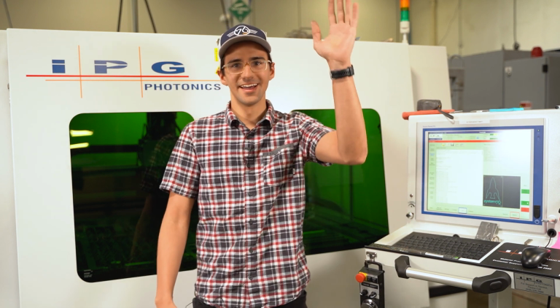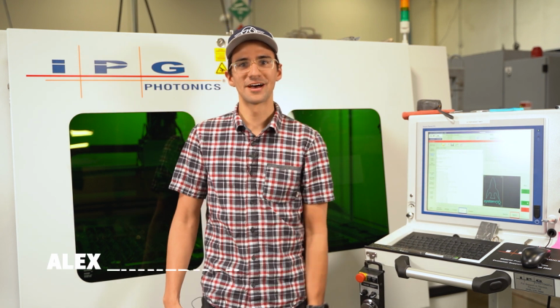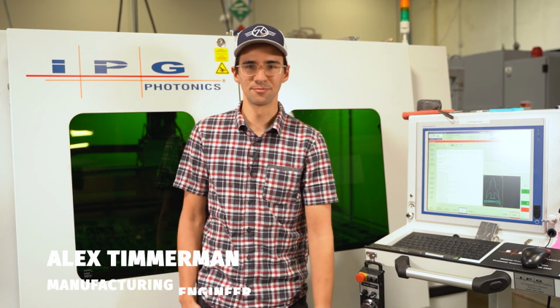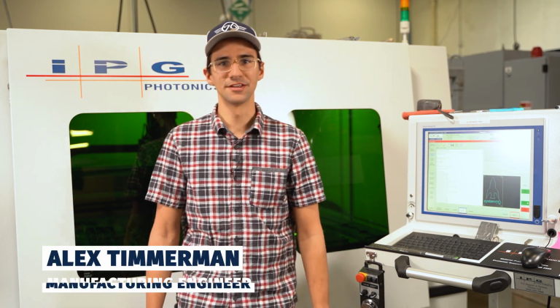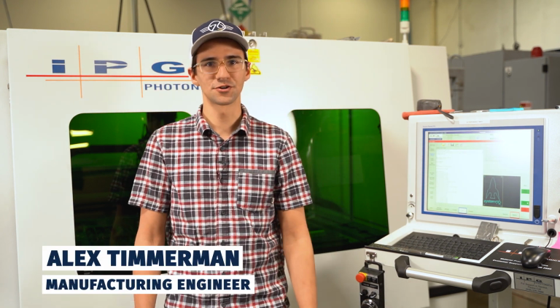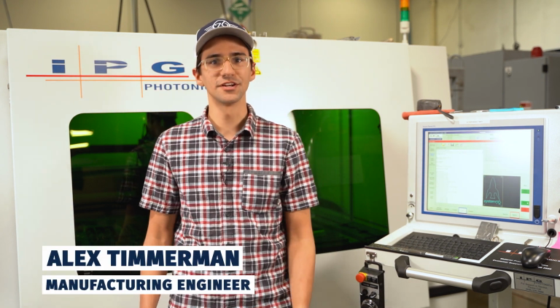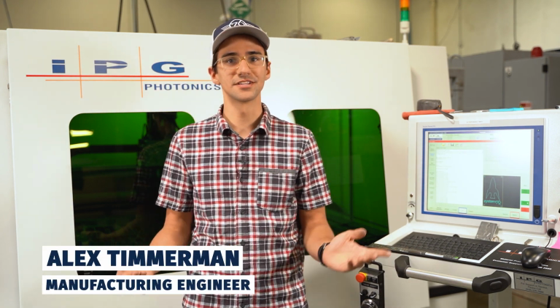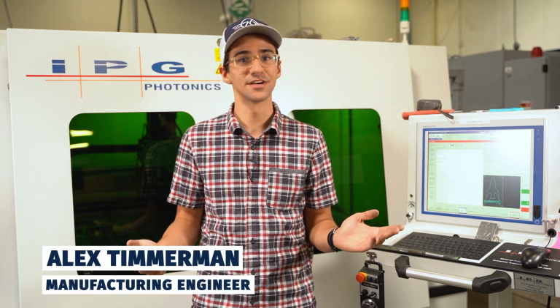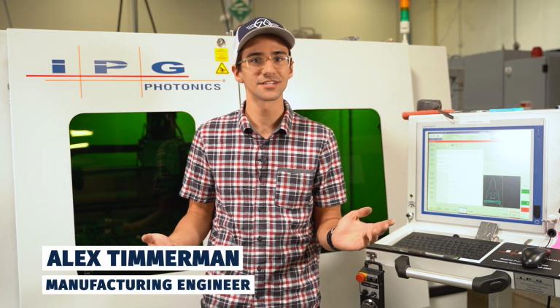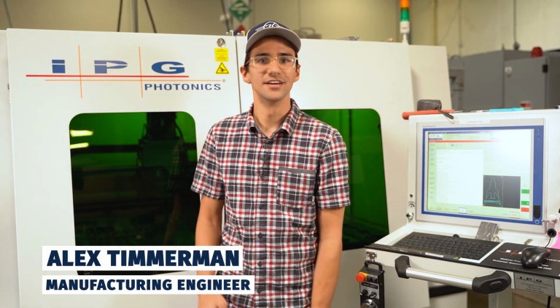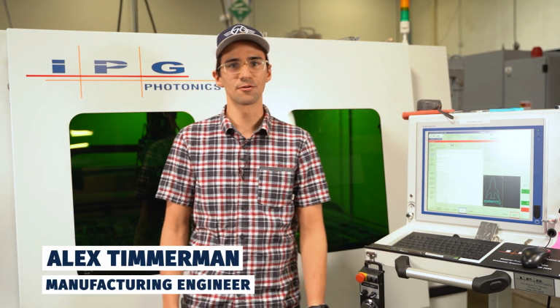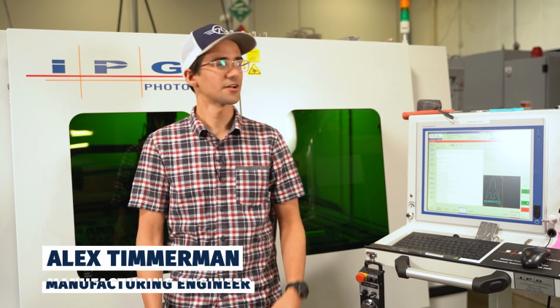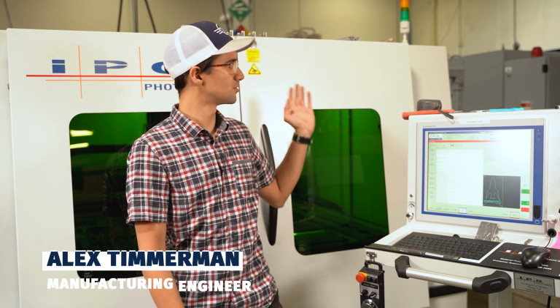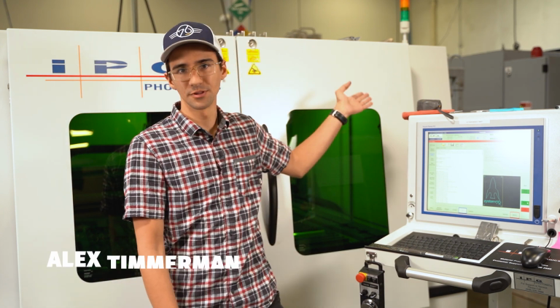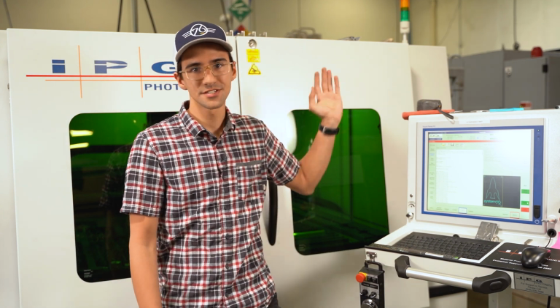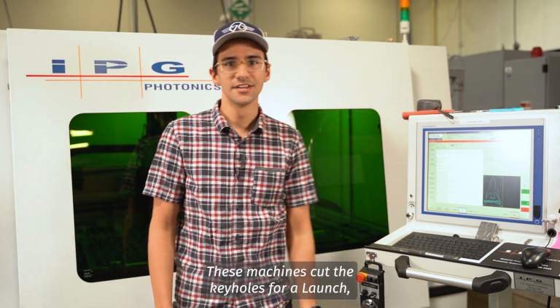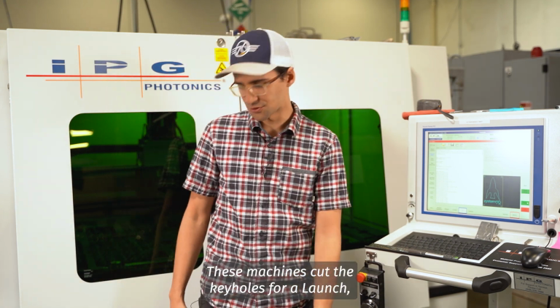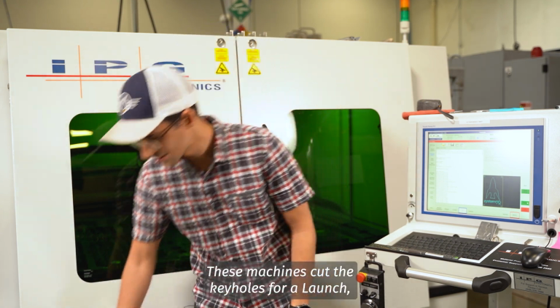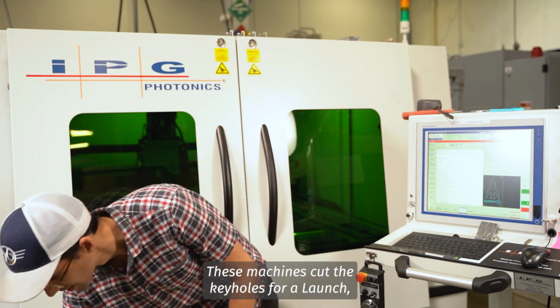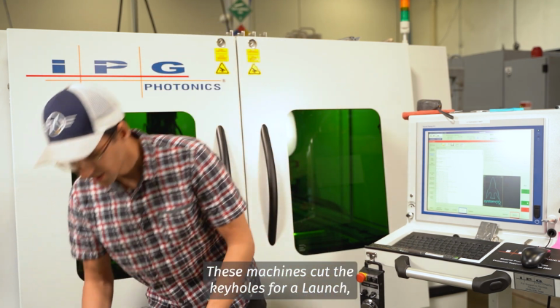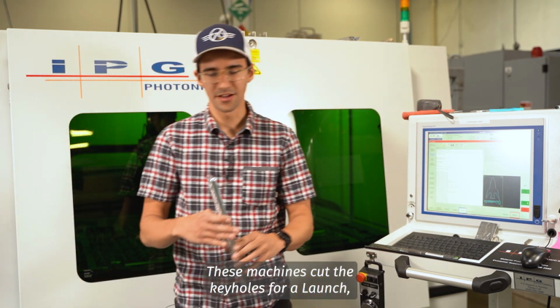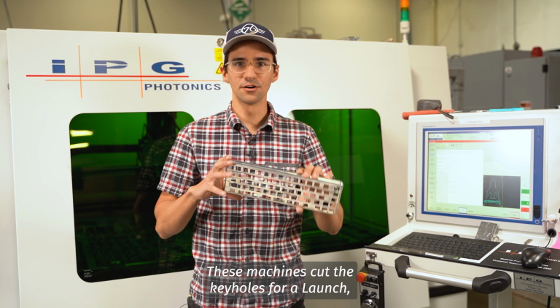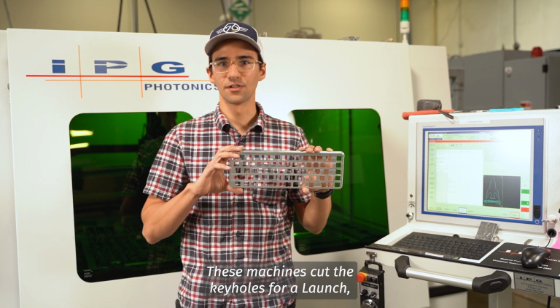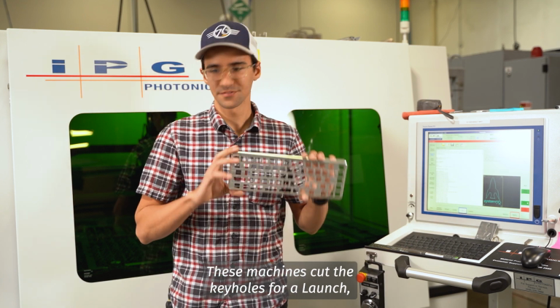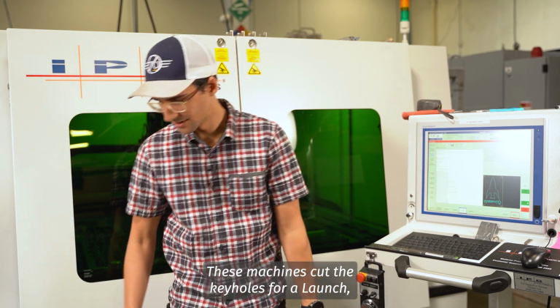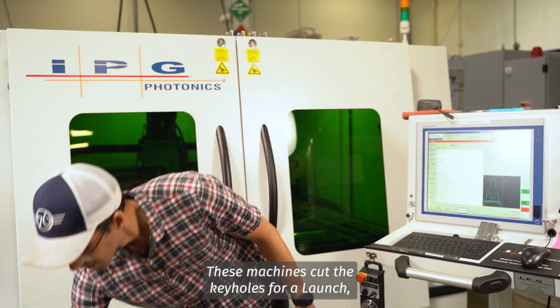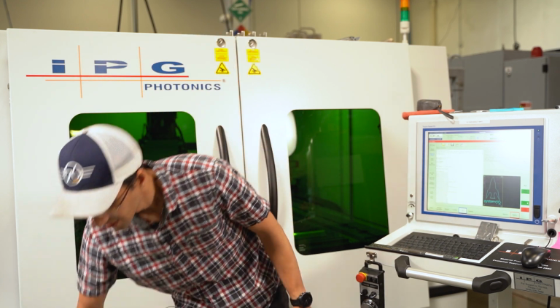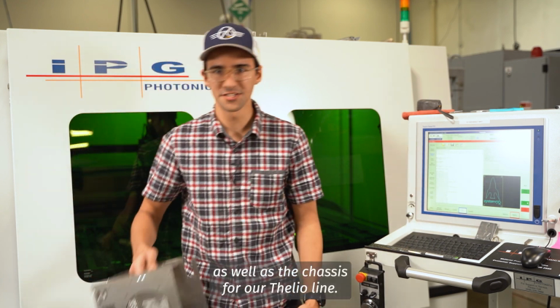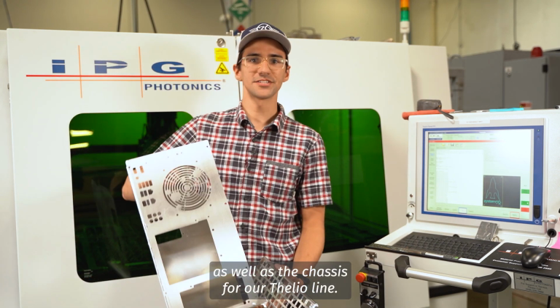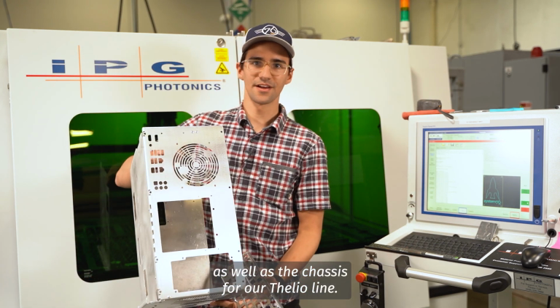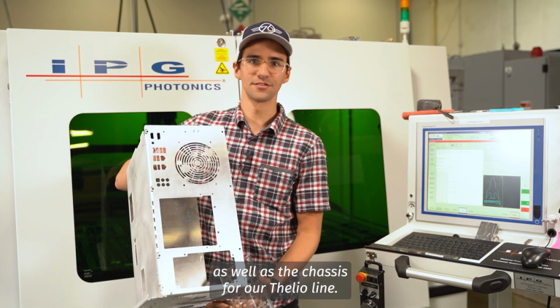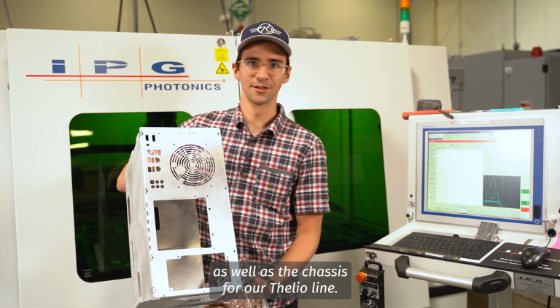Hey, I'm Alex Timmerman. I'm a manufacturing engineer here at System76 and today I'm going to be walking you through our two lasers. These machines cut the keyholes for Launch as well as the chassis for our Thalia line.